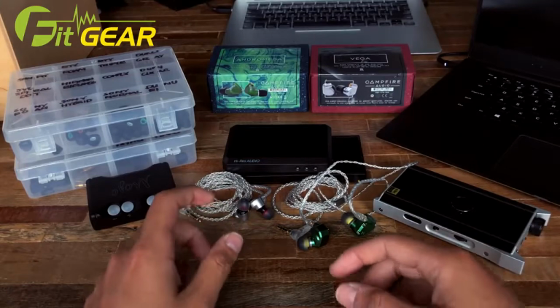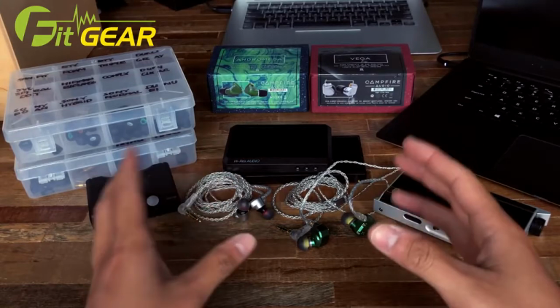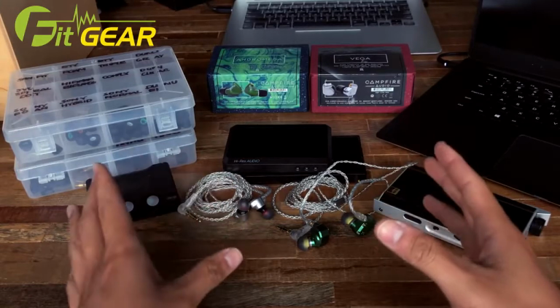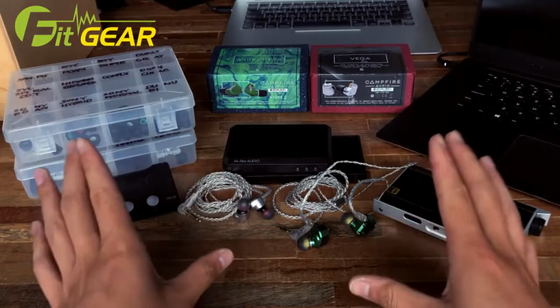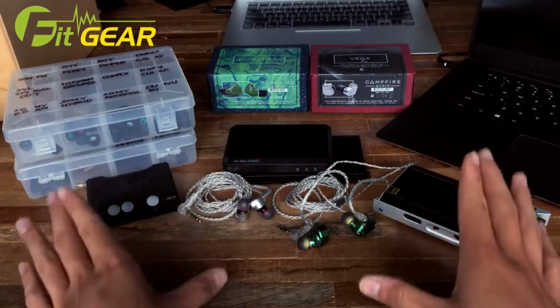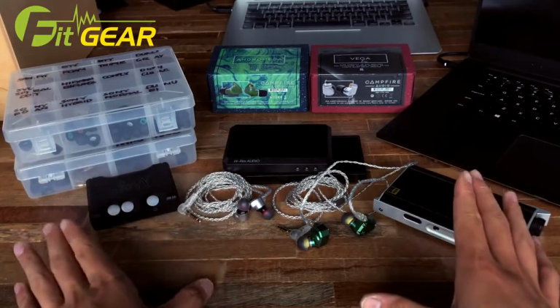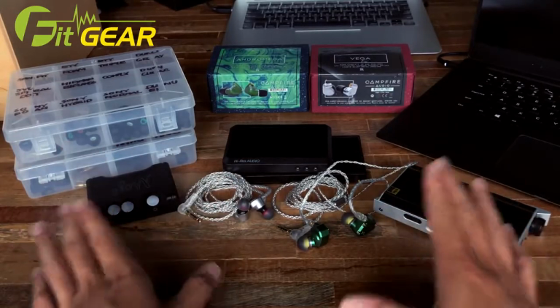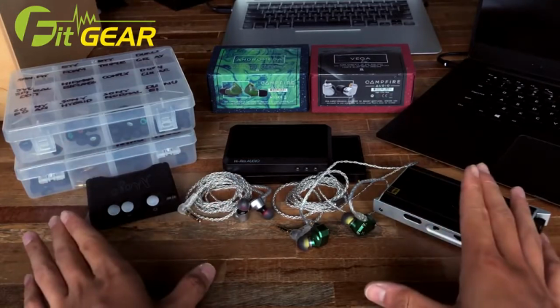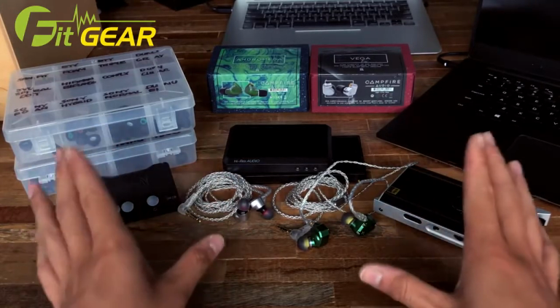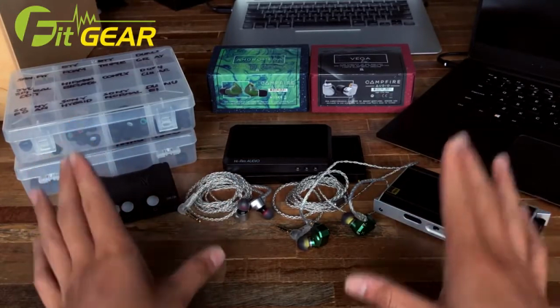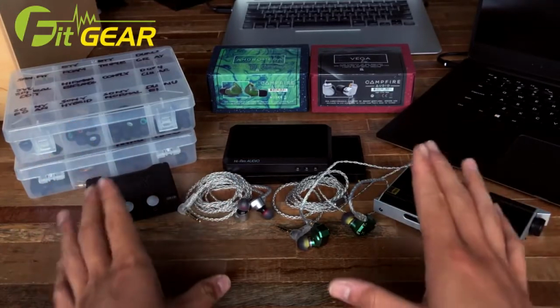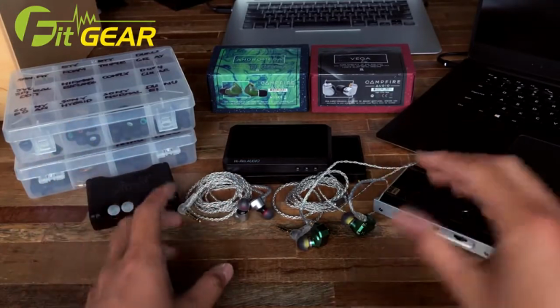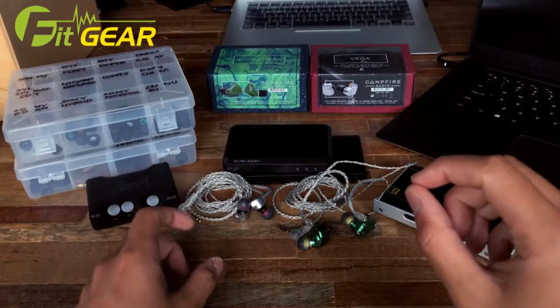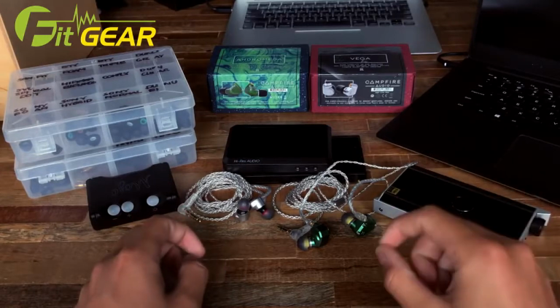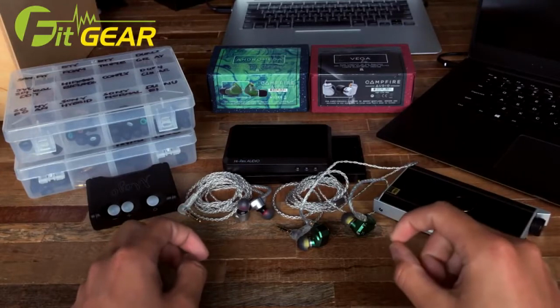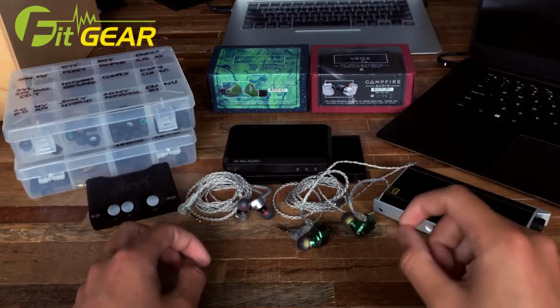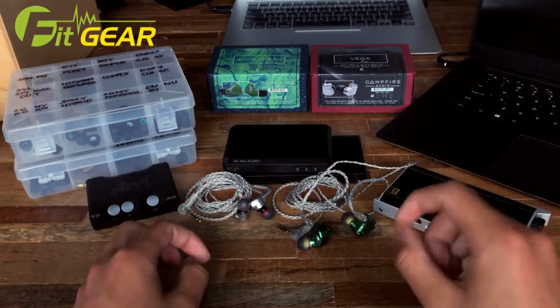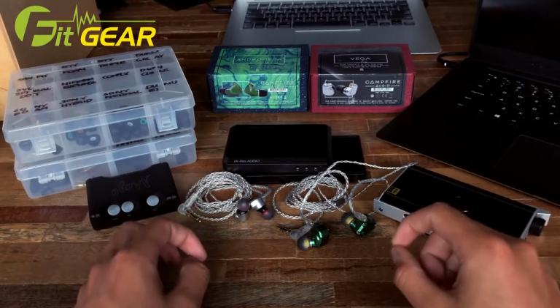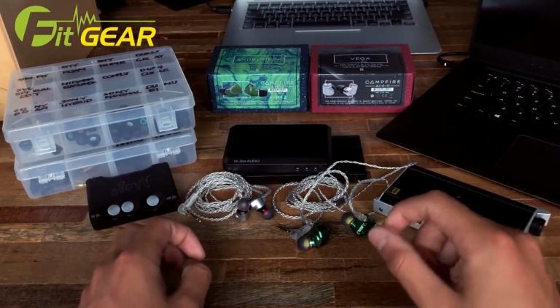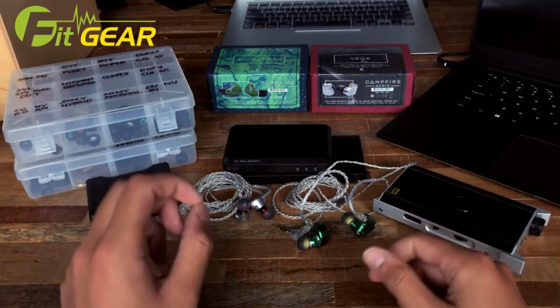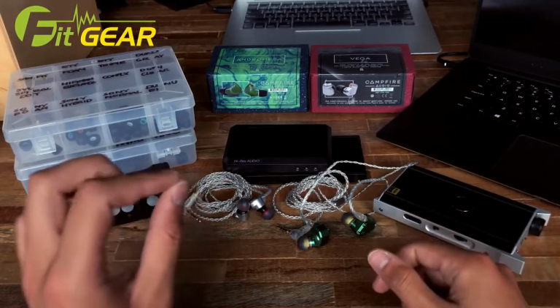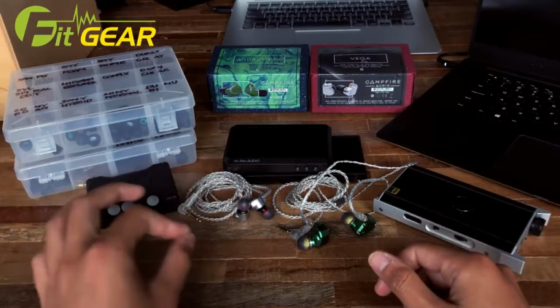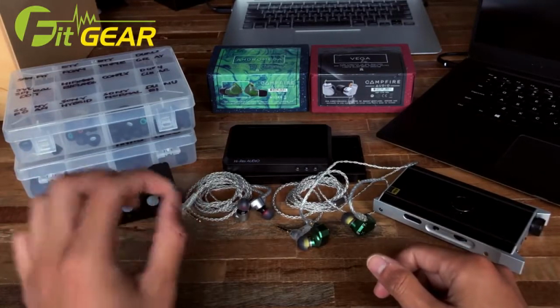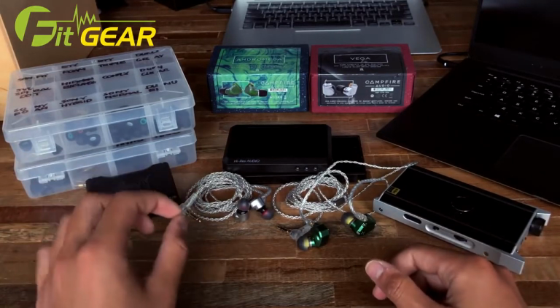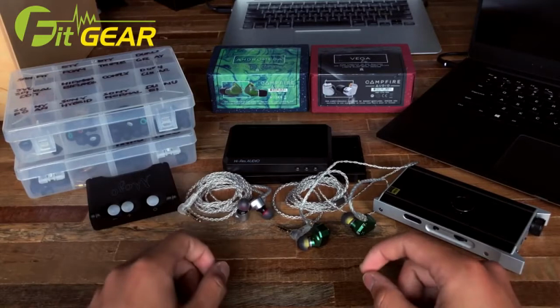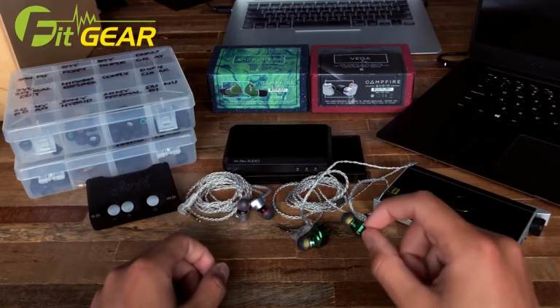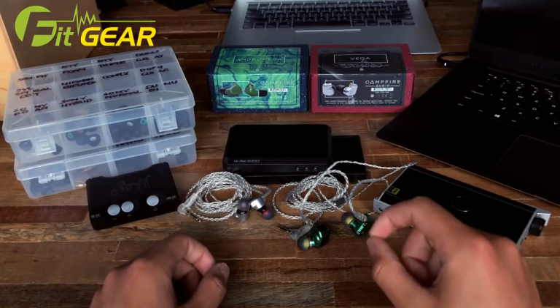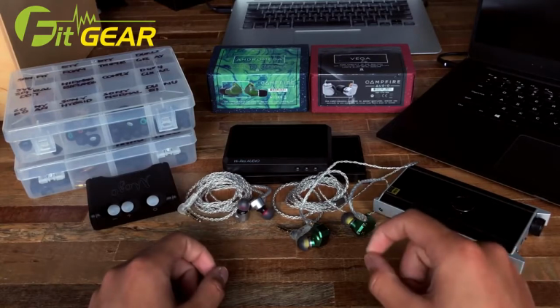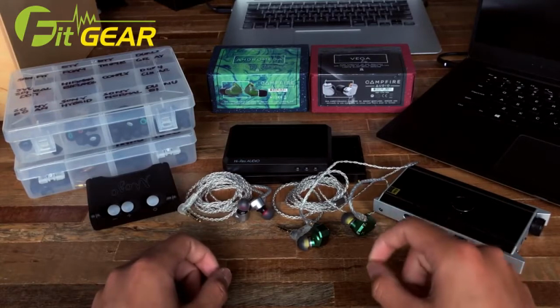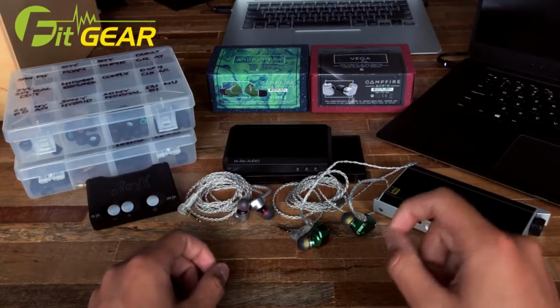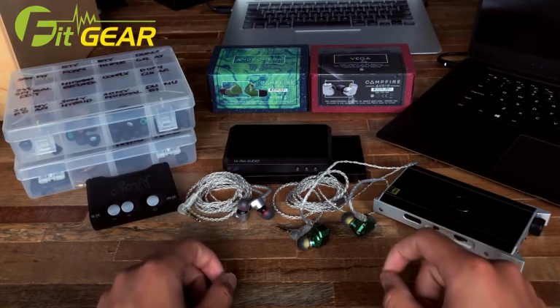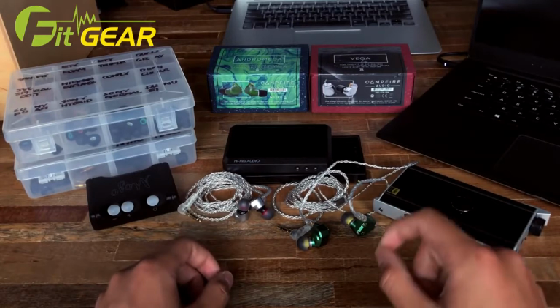In this day and age where driver count seems to be all the craze, I have to say this is a very refreshing look at IEM design. They used some very interesting materials and the craftsmanship in each of these earphones is certainly impressive.